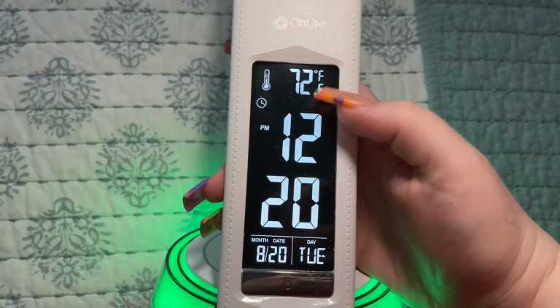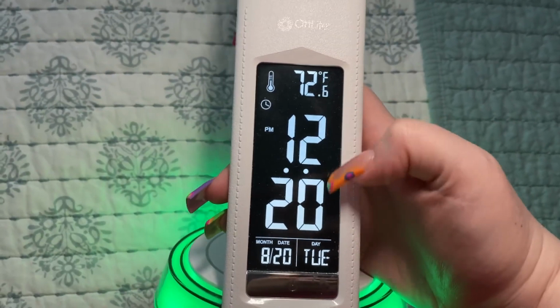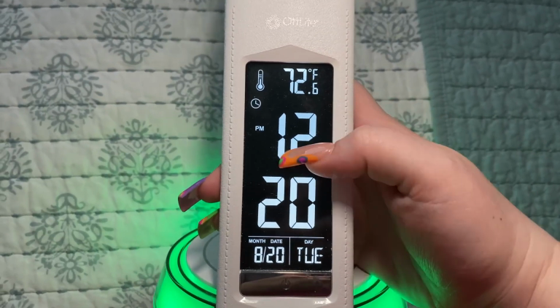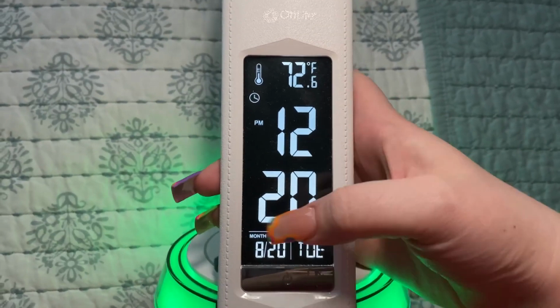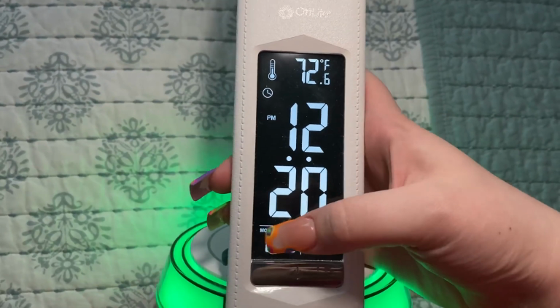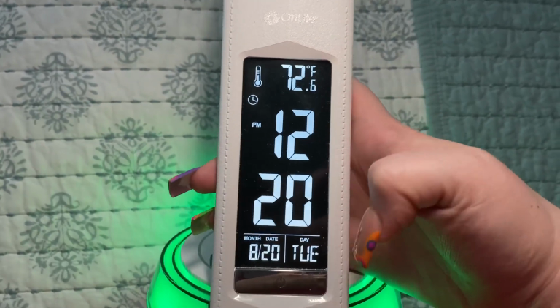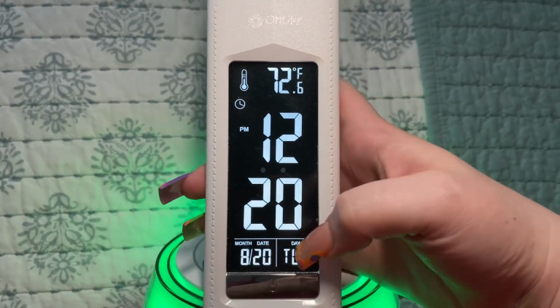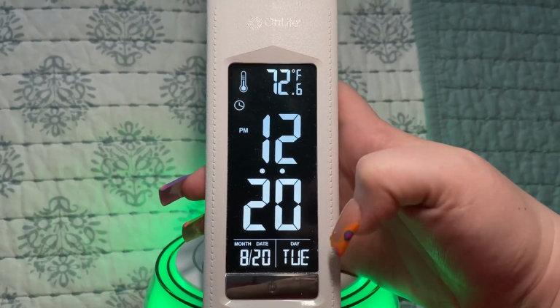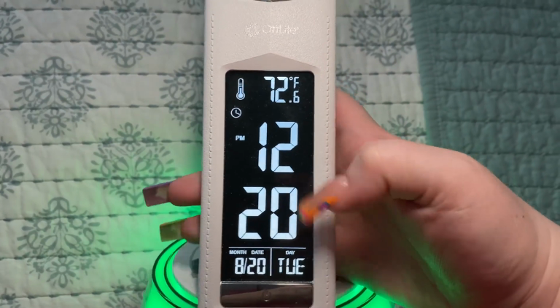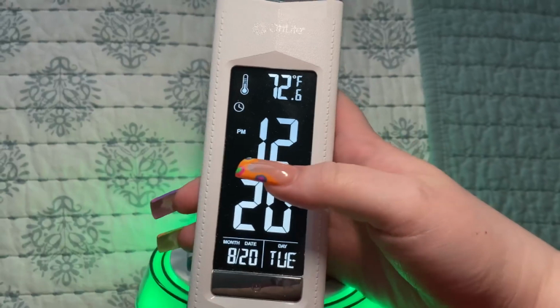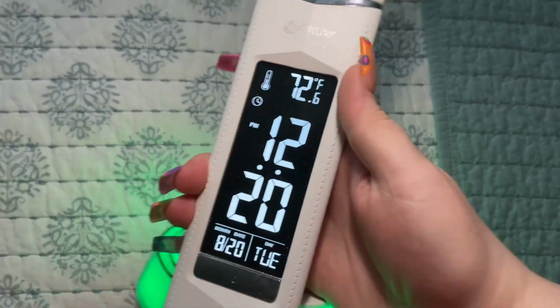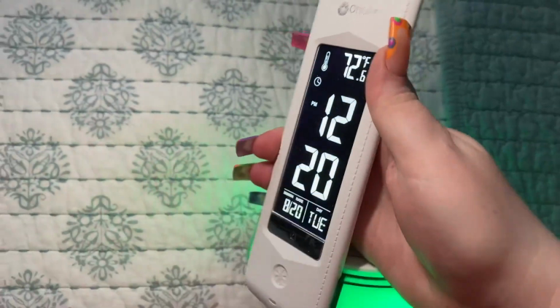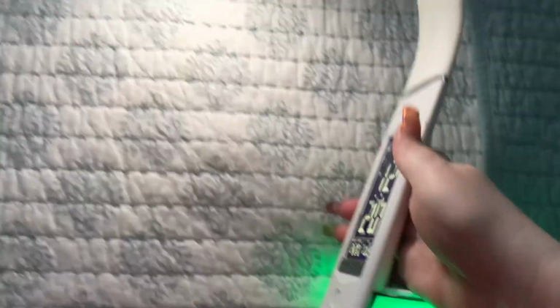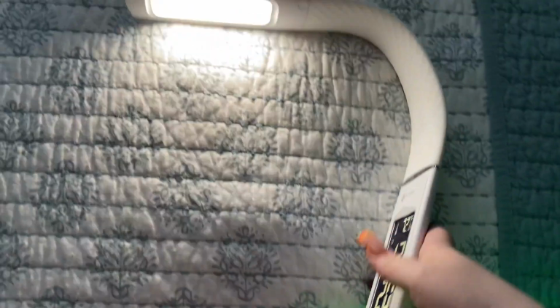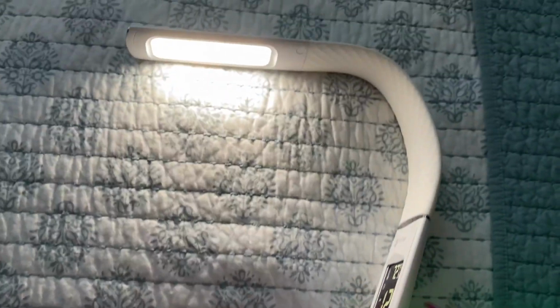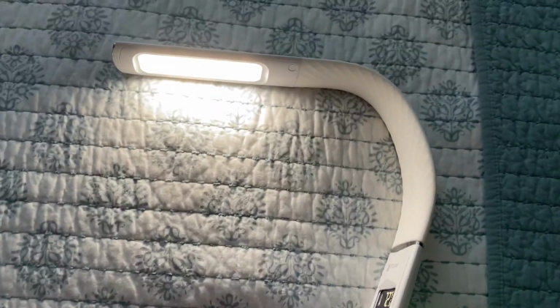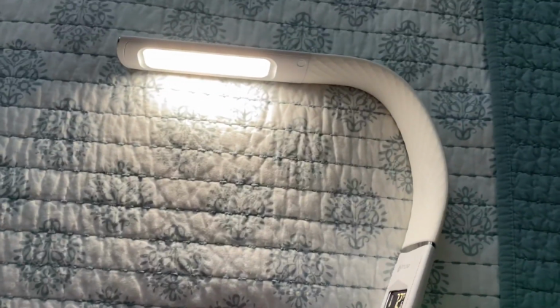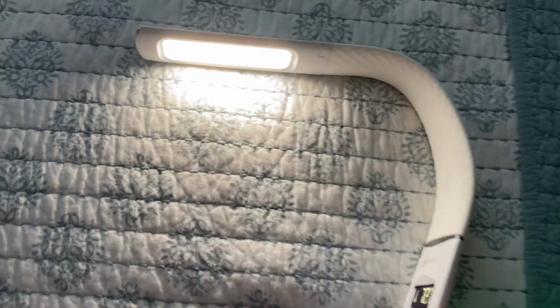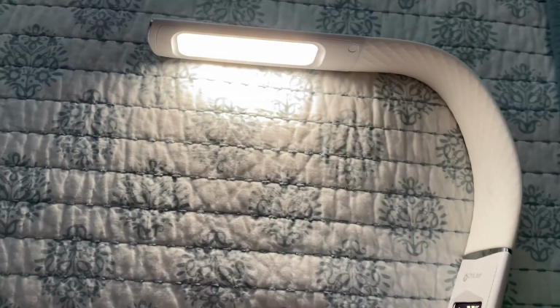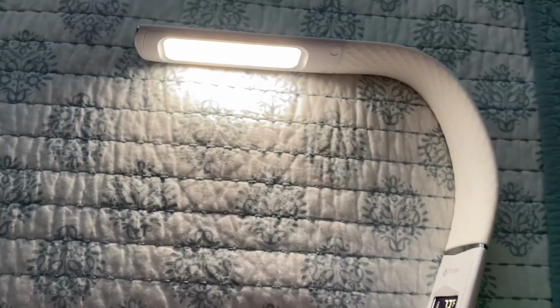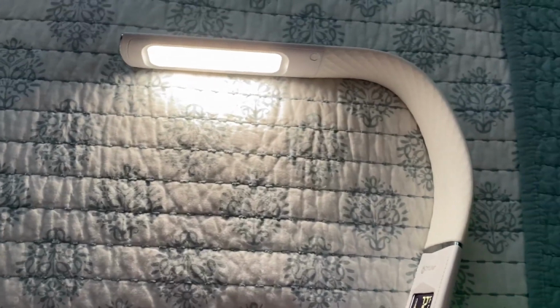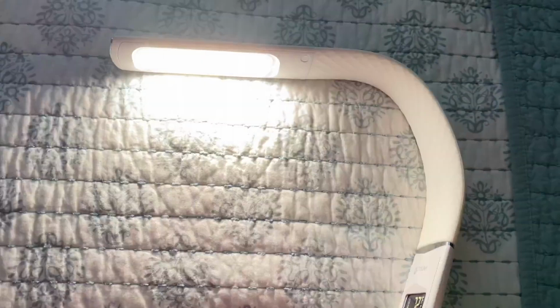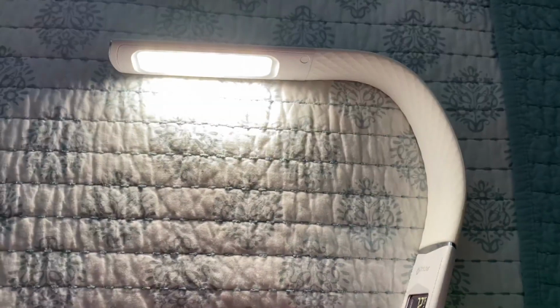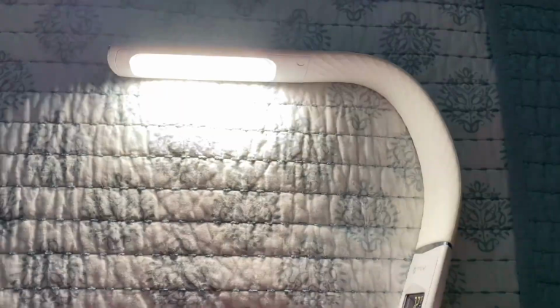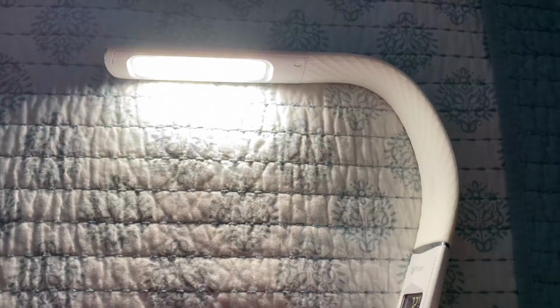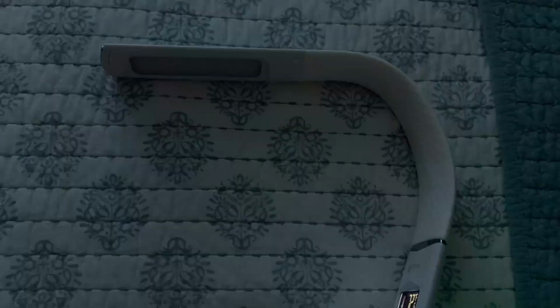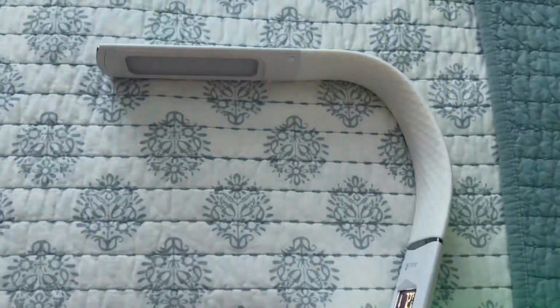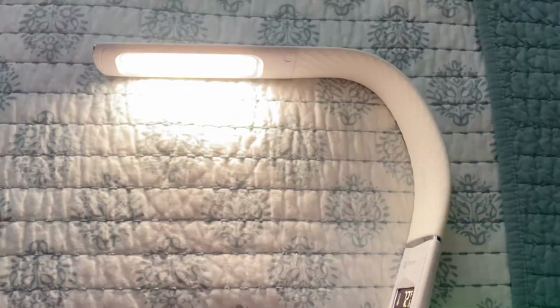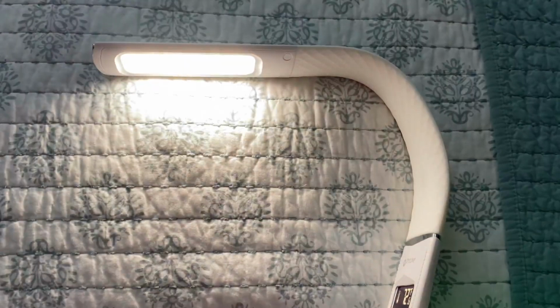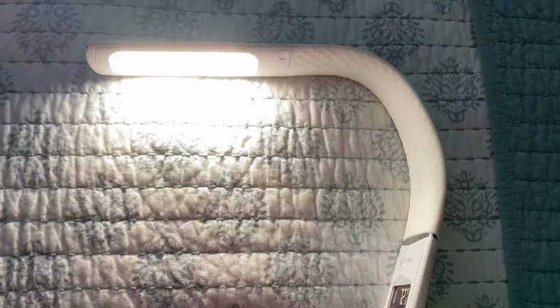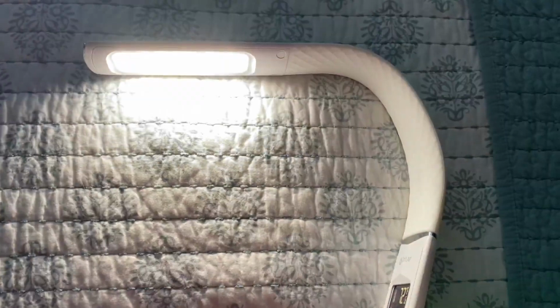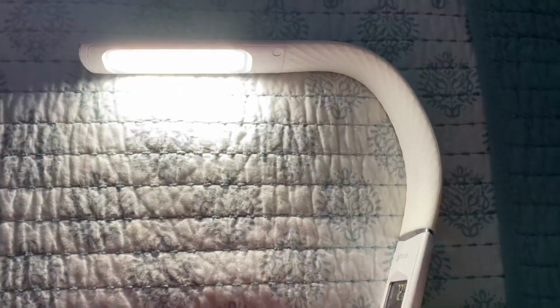You get temperature, time, date, and even day of the week. And then you can see there's the light here, and it just has this button you tap — there are three settings here.